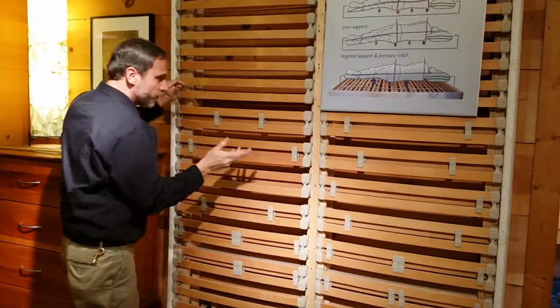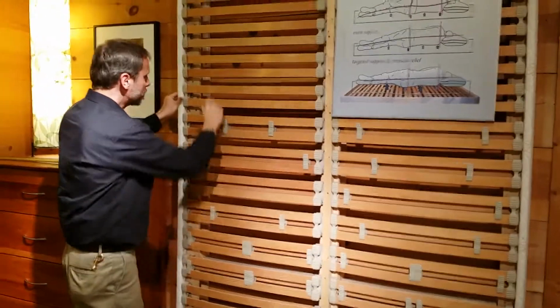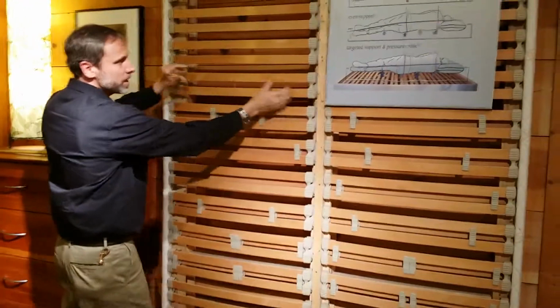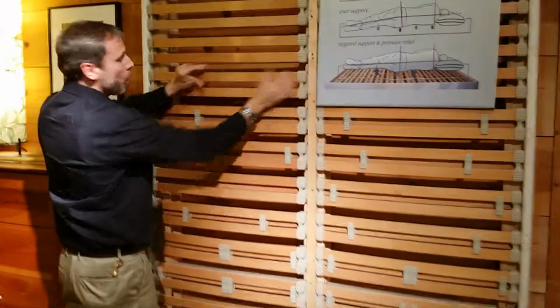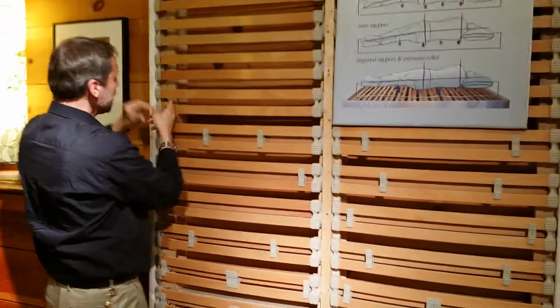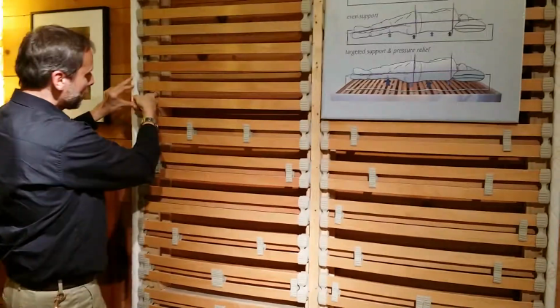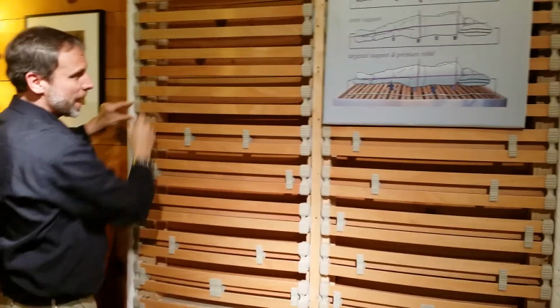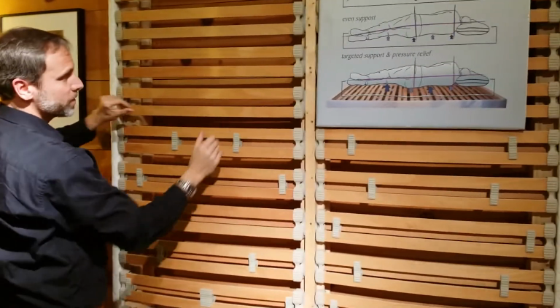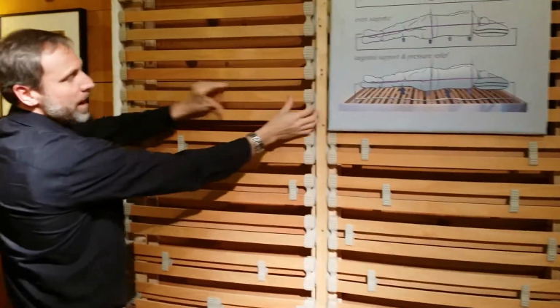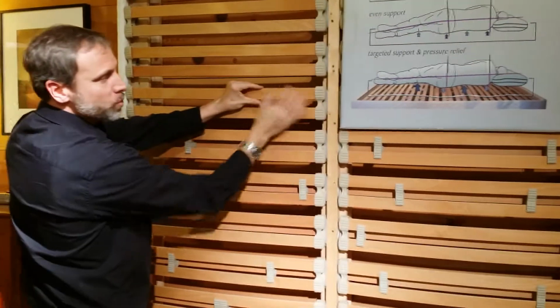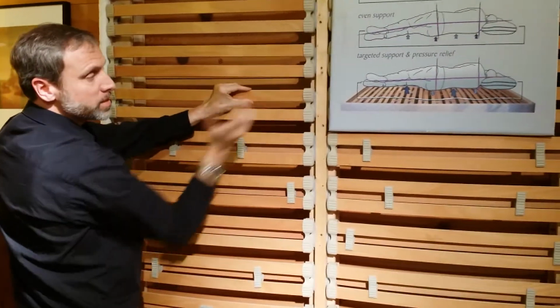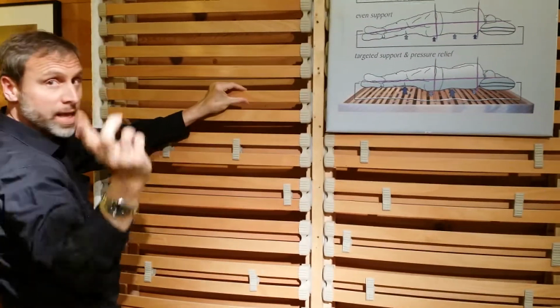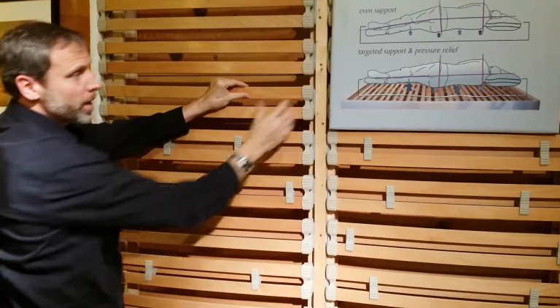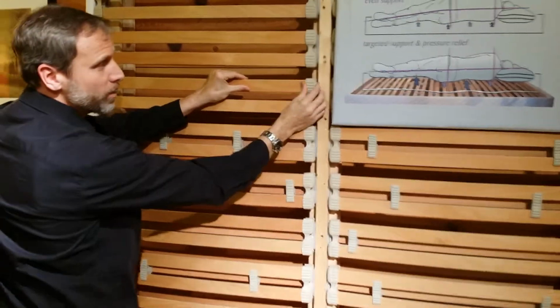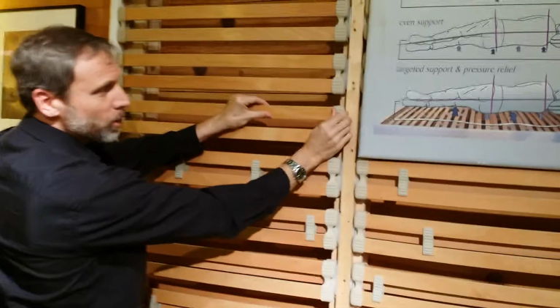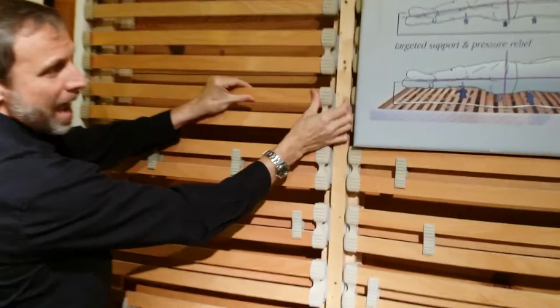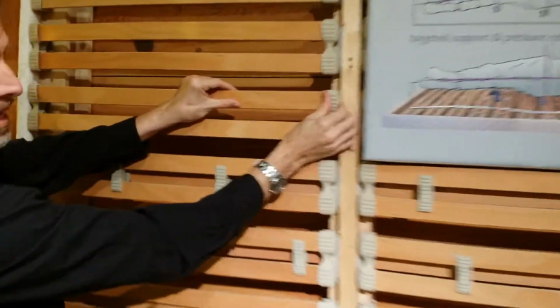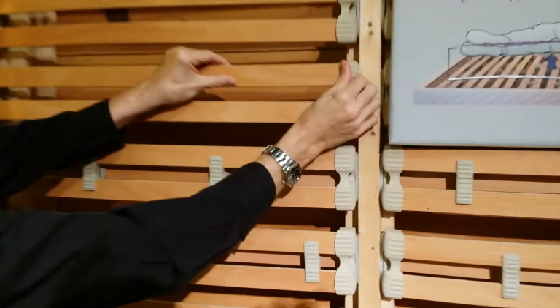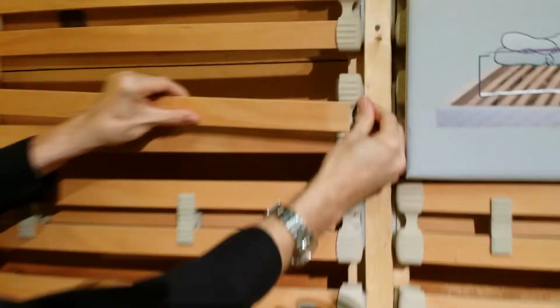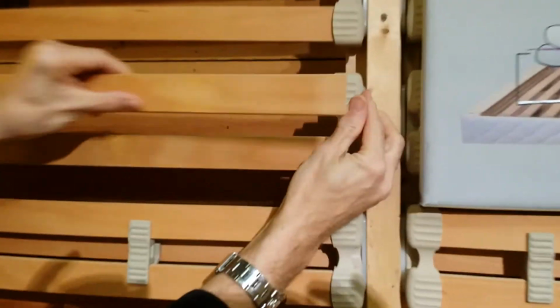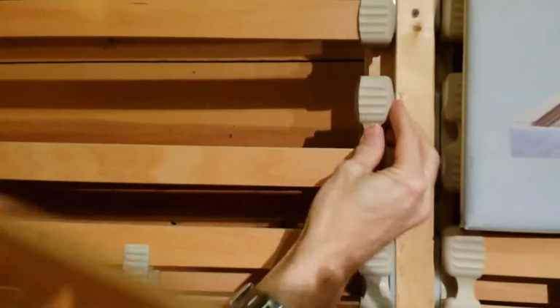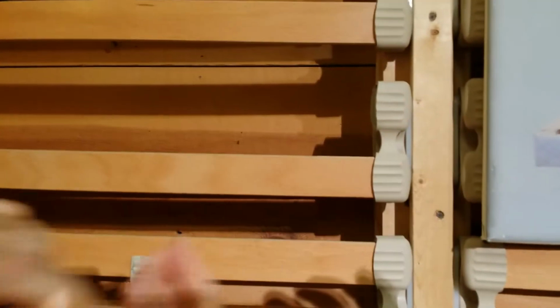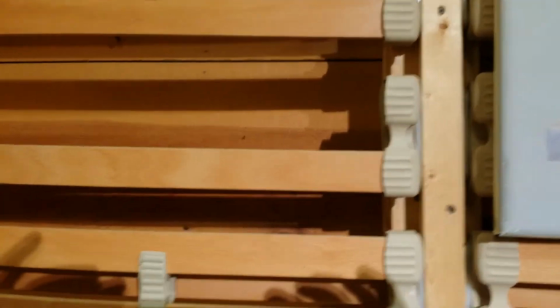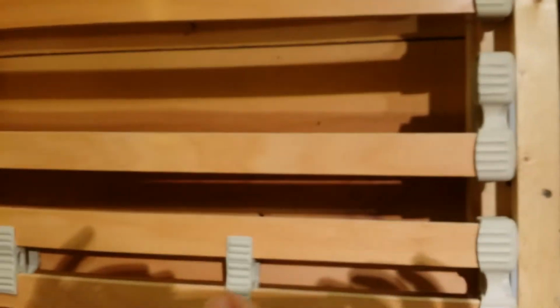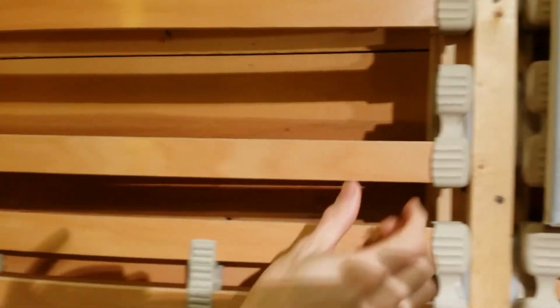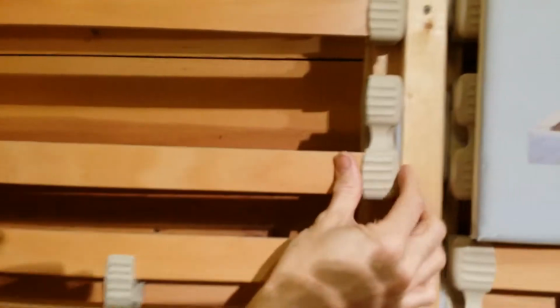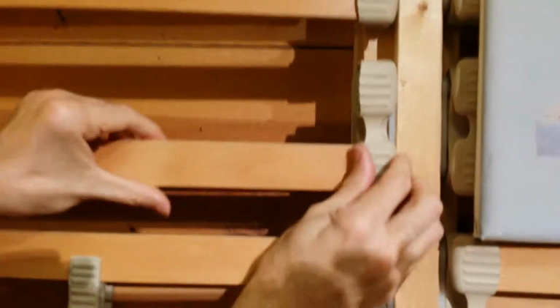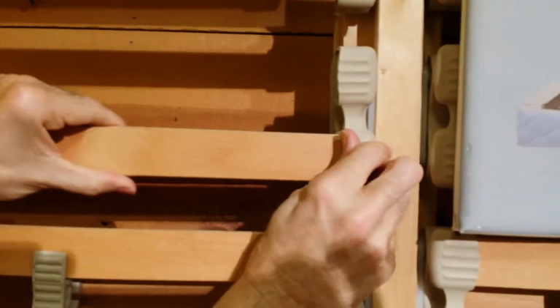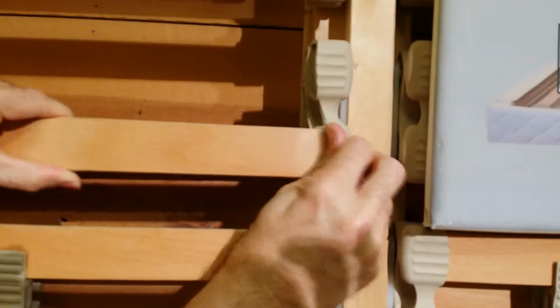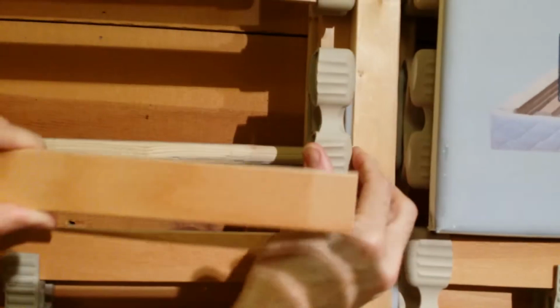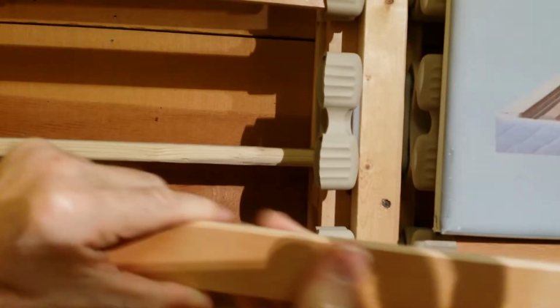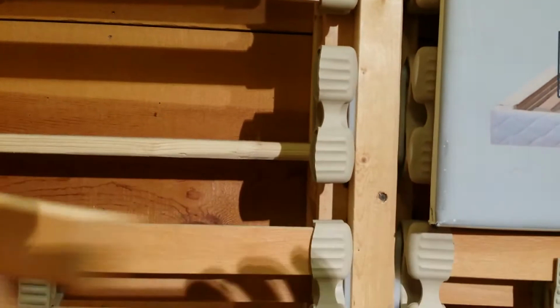First thing I do is this — we need to get a third slat in here, so I'm going to have to remove these. Come right in here and take a look. I peel this back, push and take it out. Let's do that again: peel this out, push, slide it out.